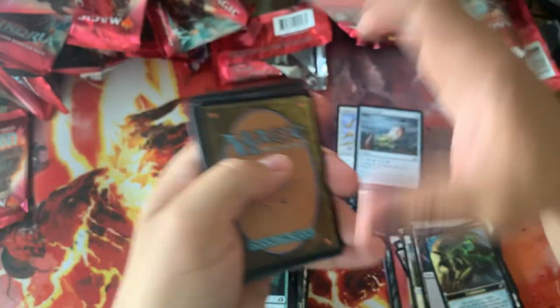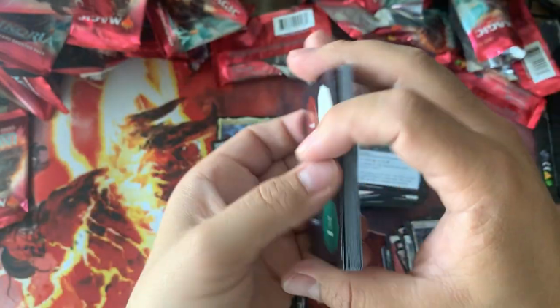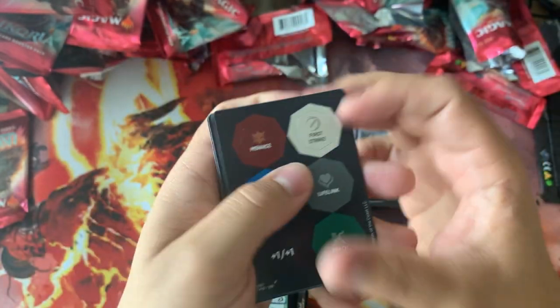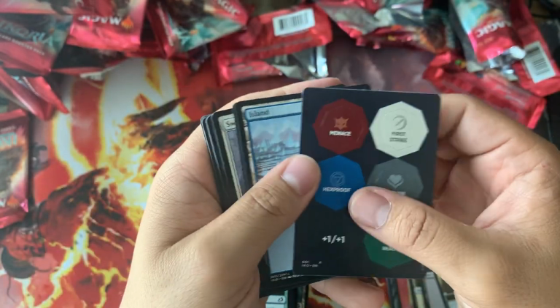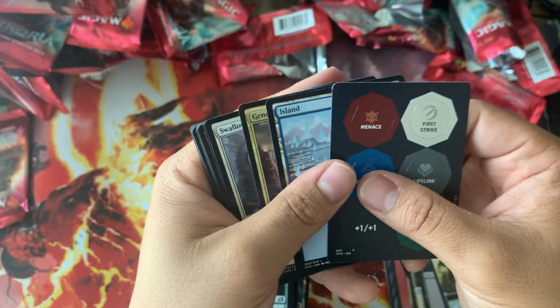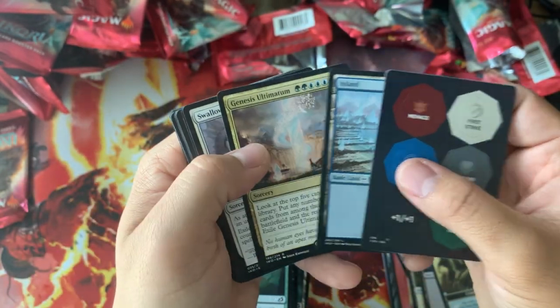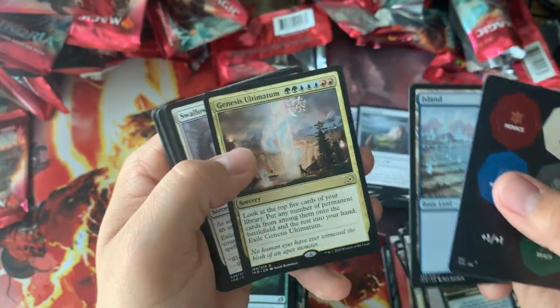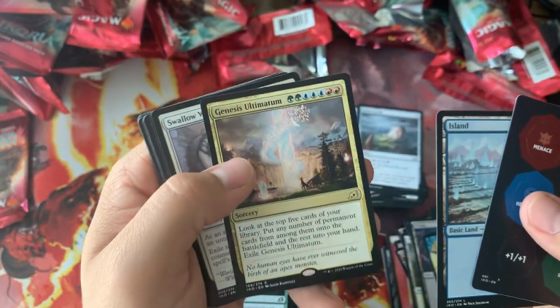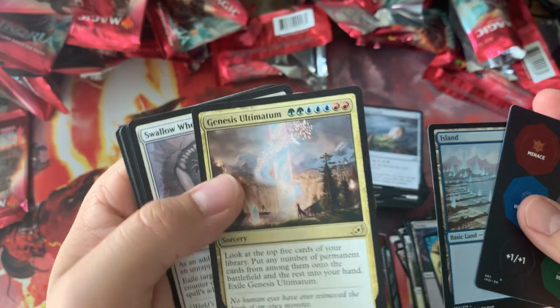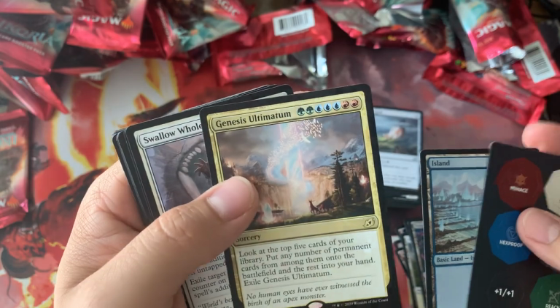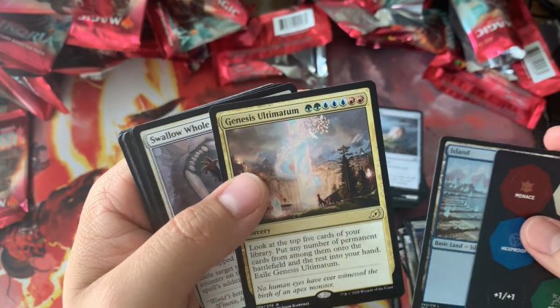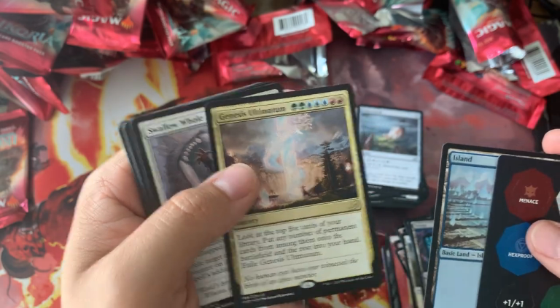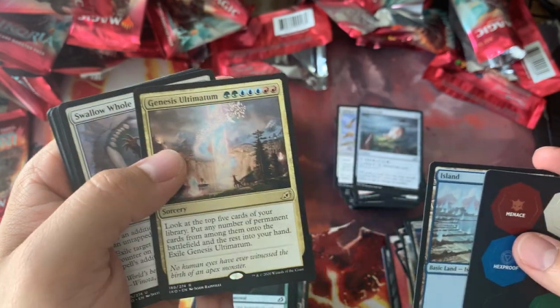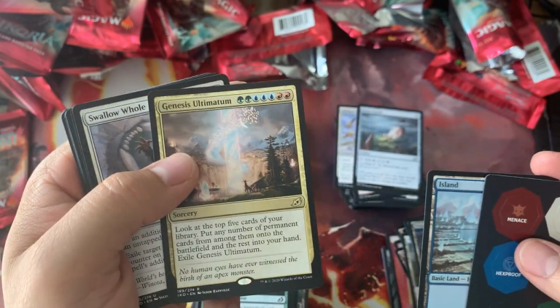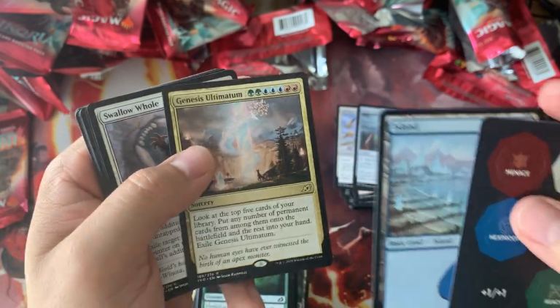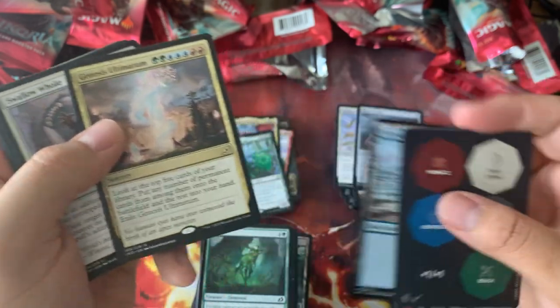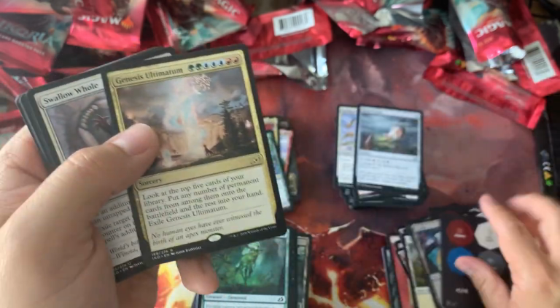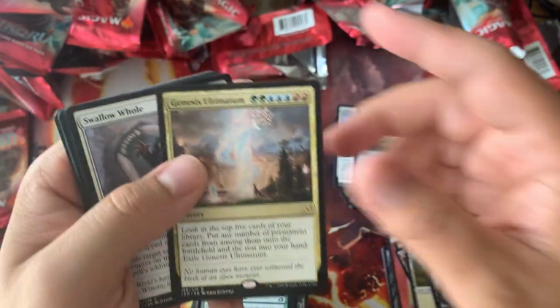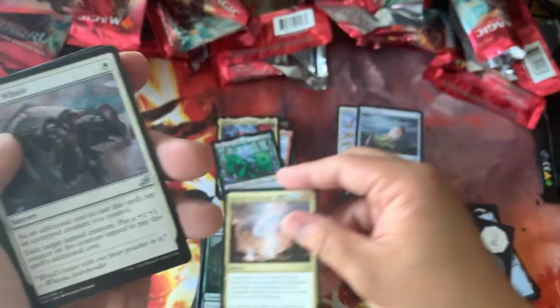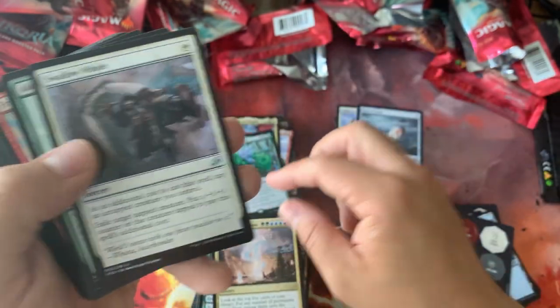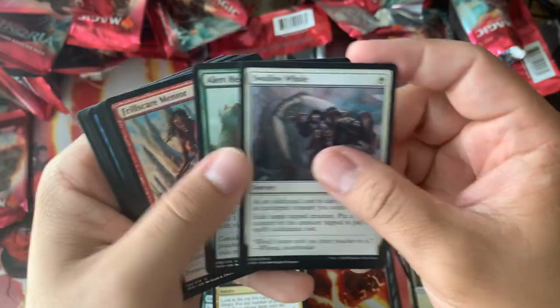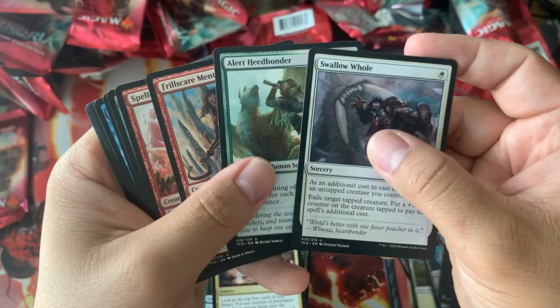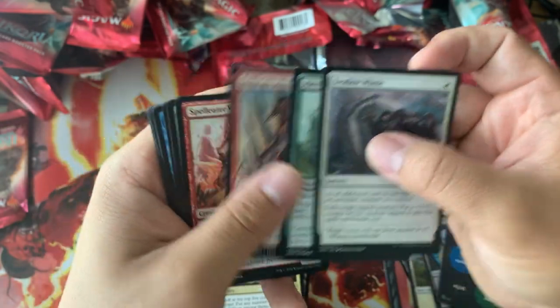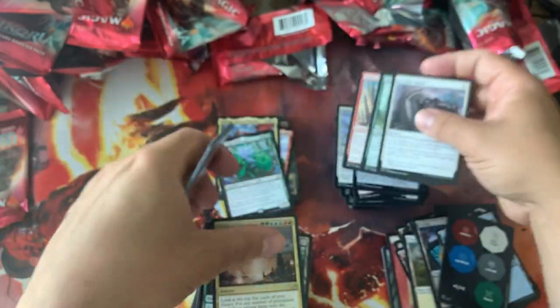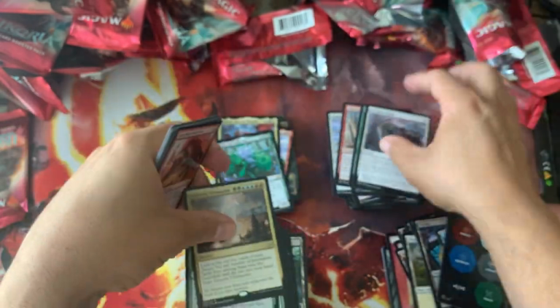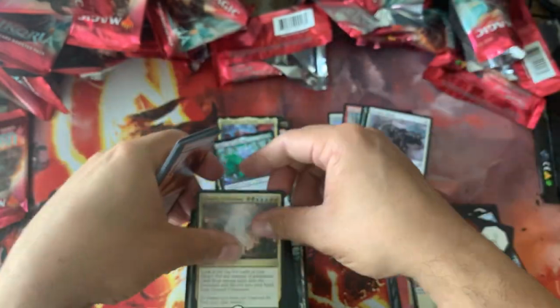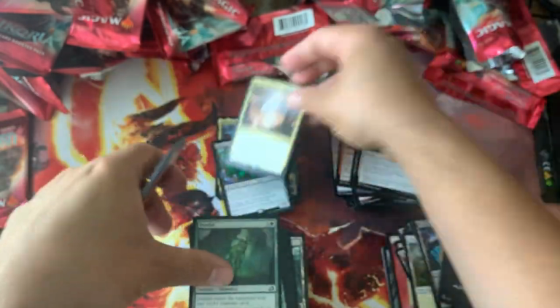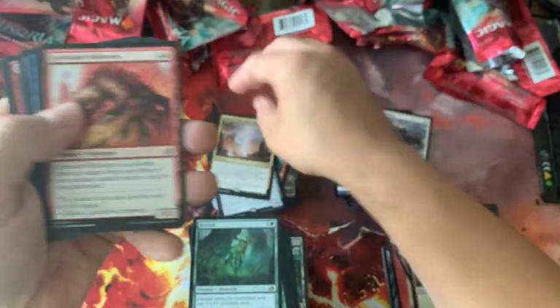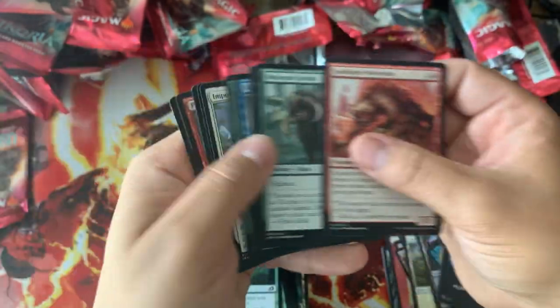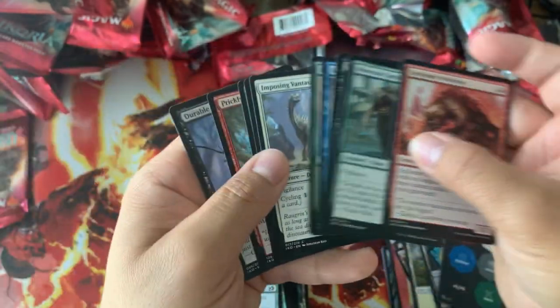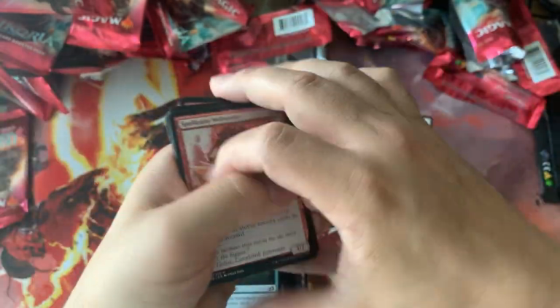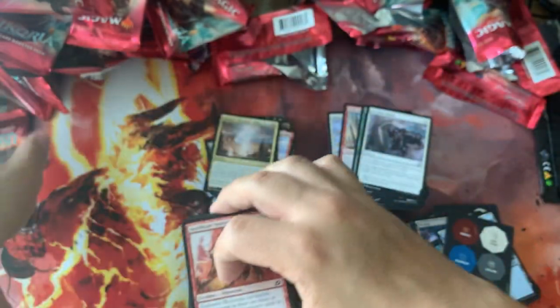We'll see — or I'll take another Mythic. Six Mythic box, why not? Oh, it's a second Genesis Ultimatum. That's cool. And then a couple of commons — put that in the right place.